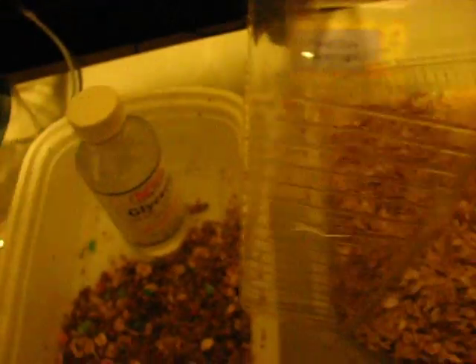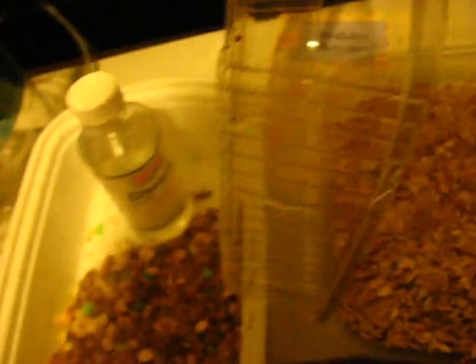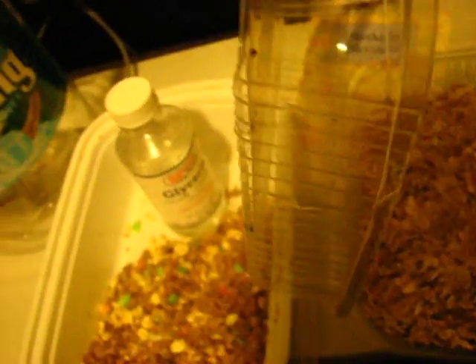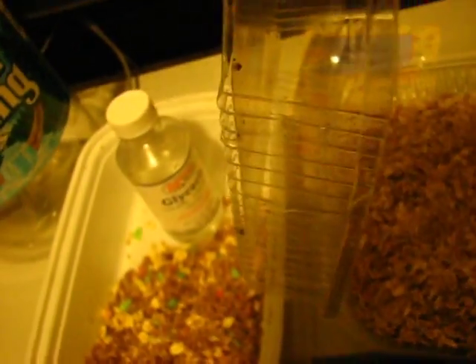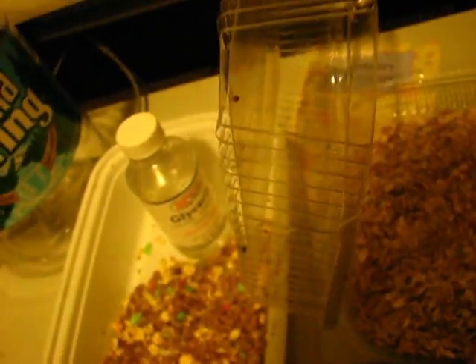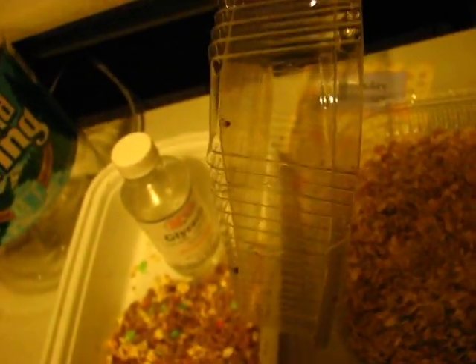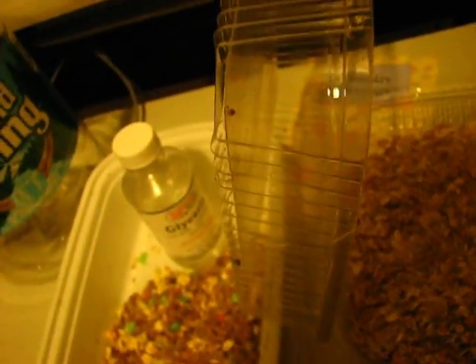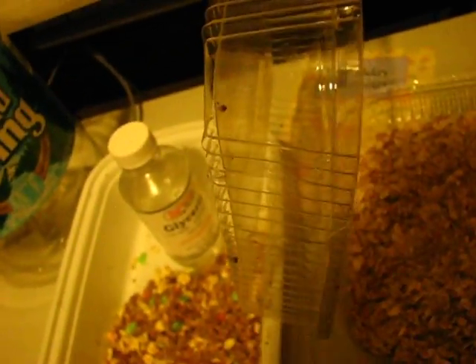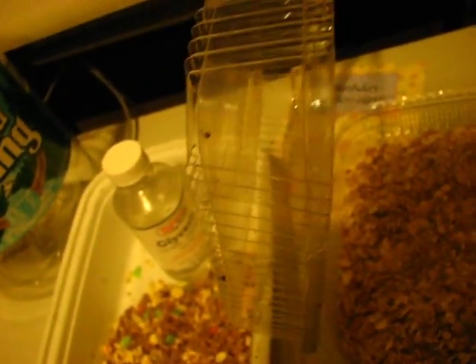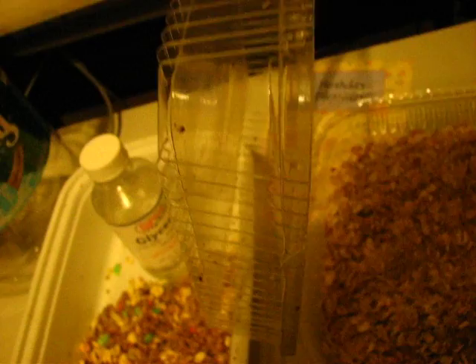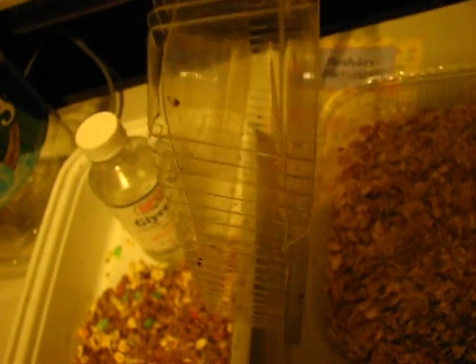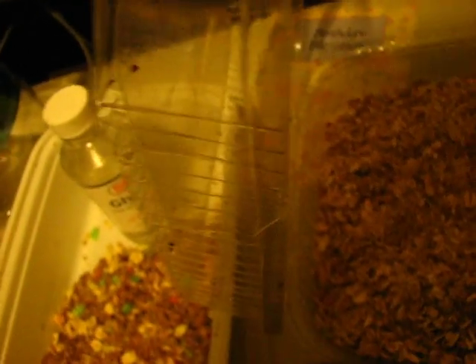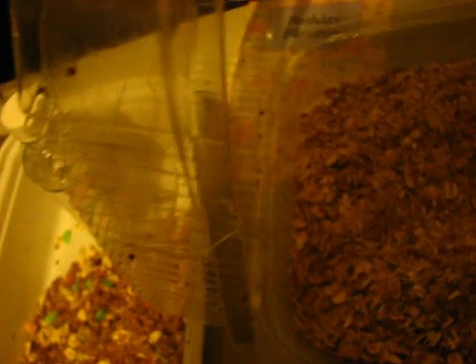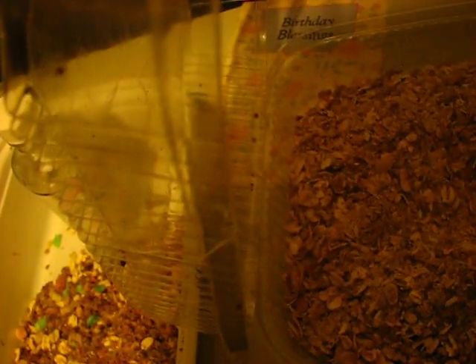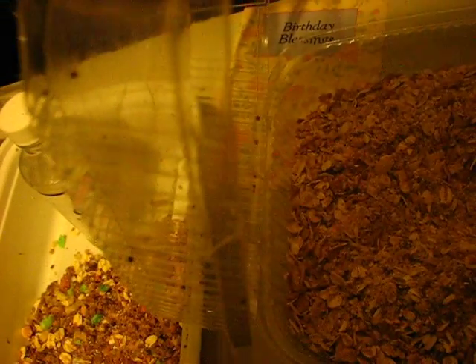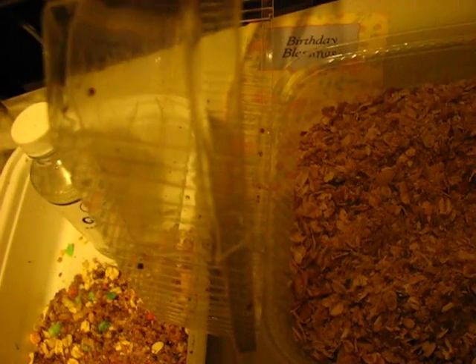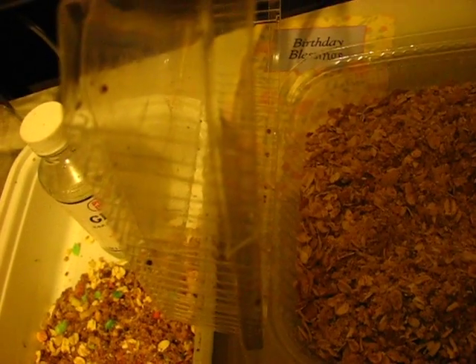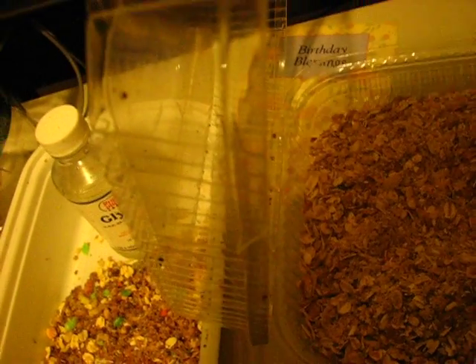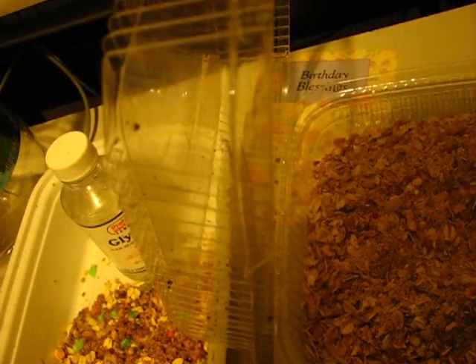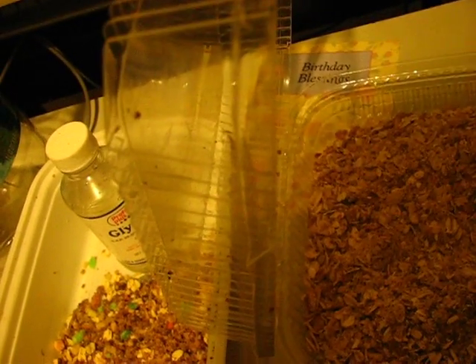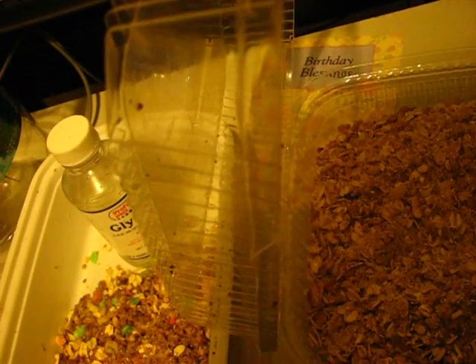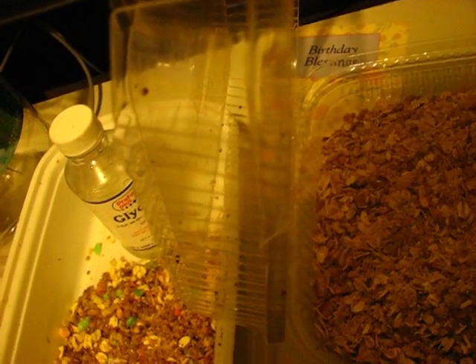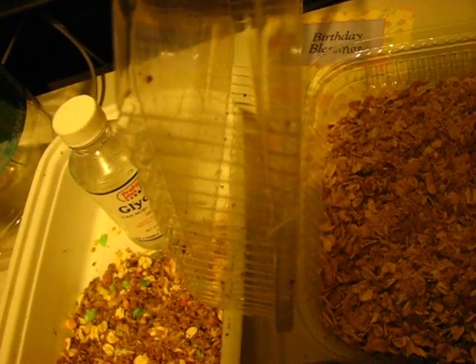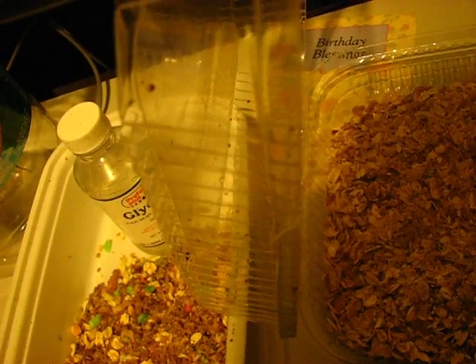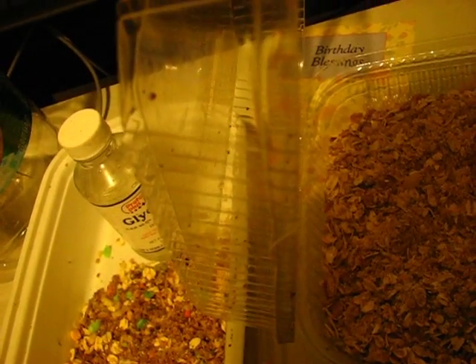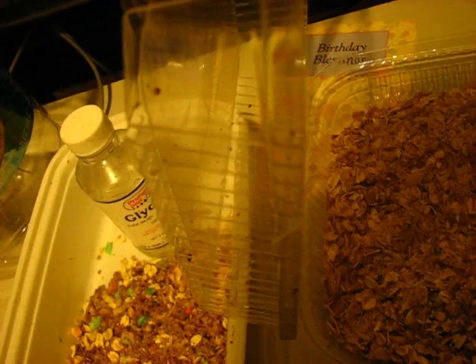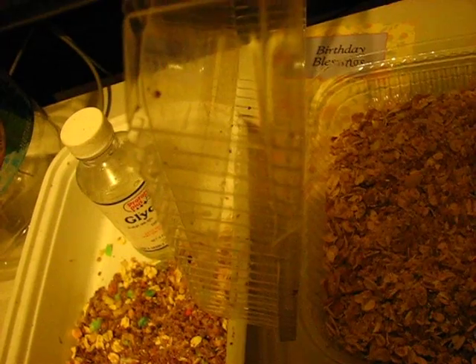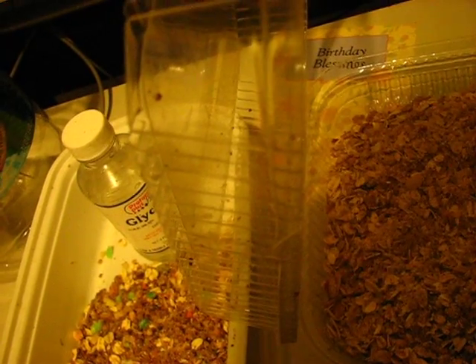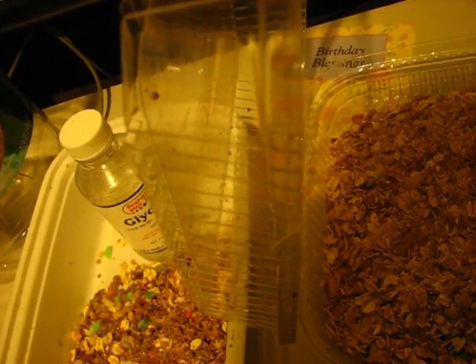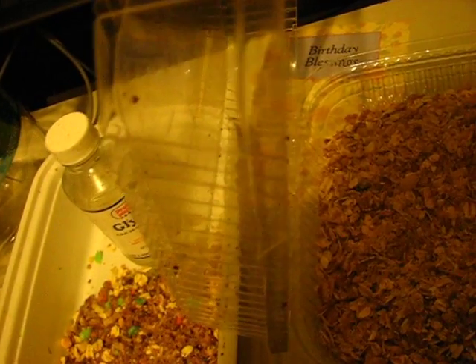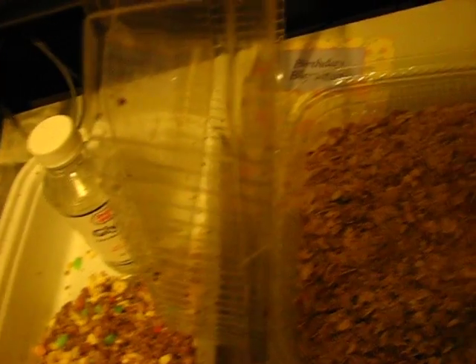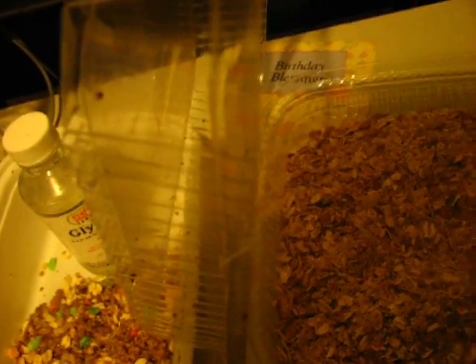For temperature, I think 85°F is good. Any lower and they won't breed as quickly as you want, and any higher and they might die off really quickly.